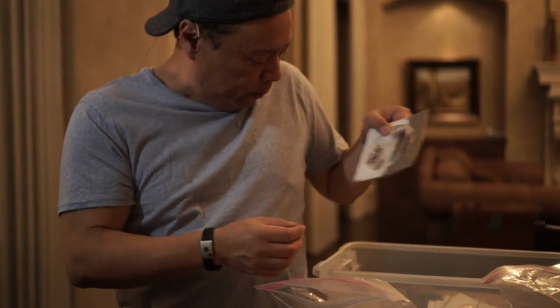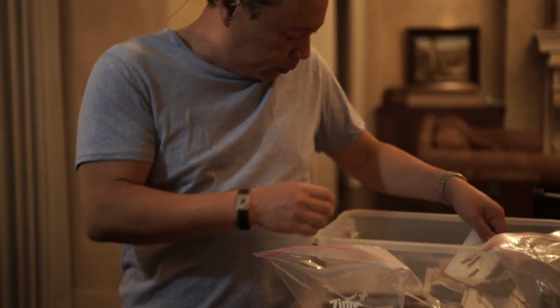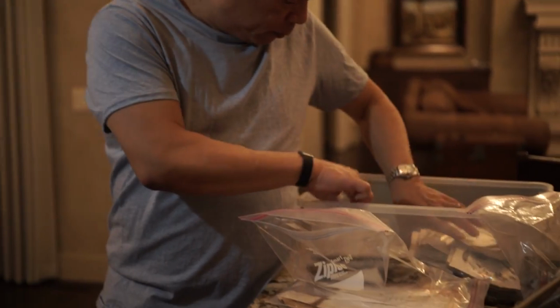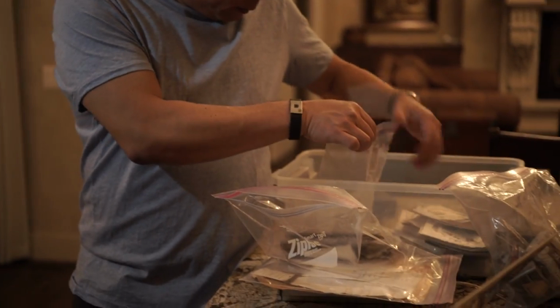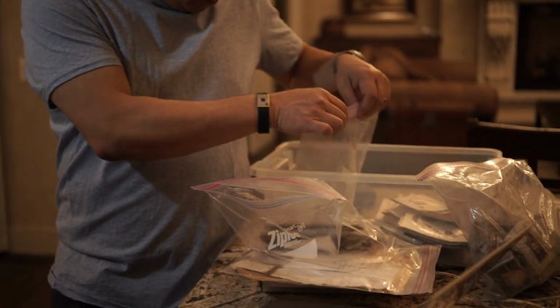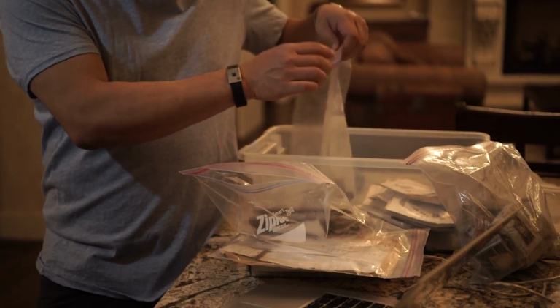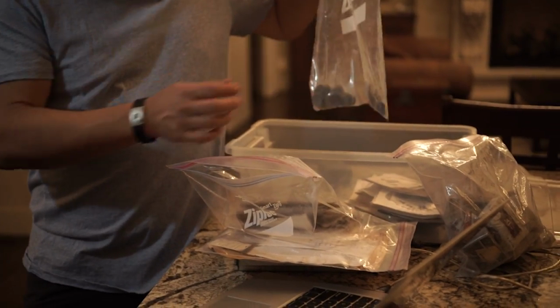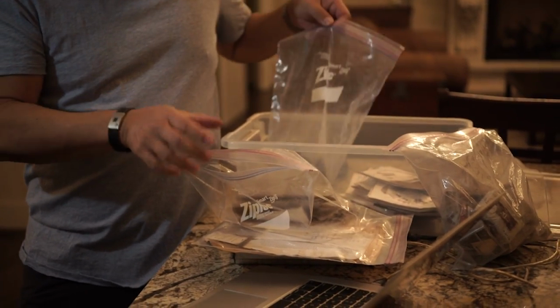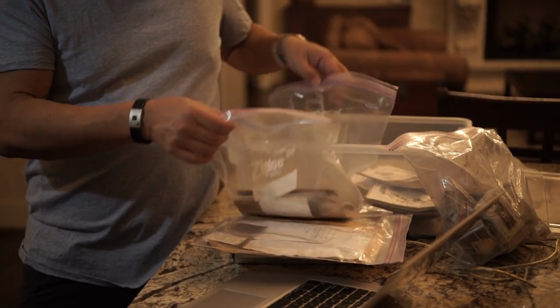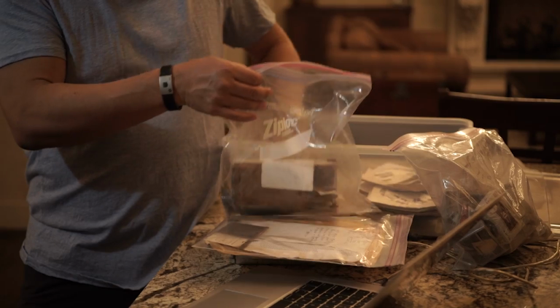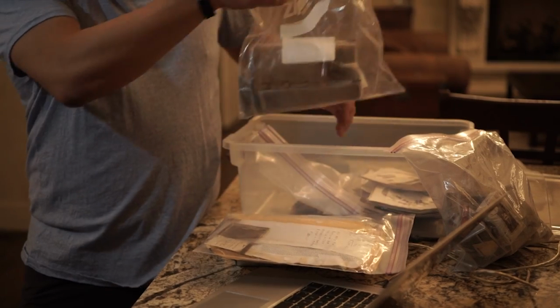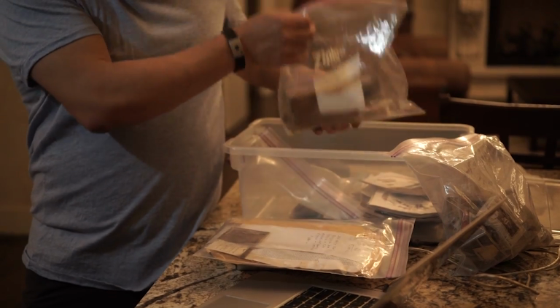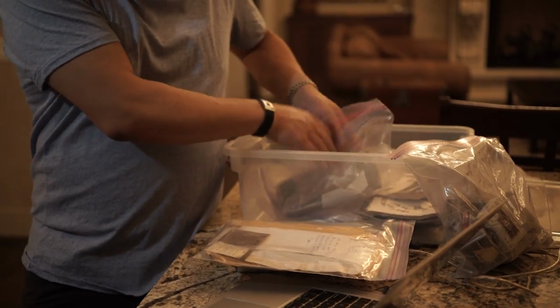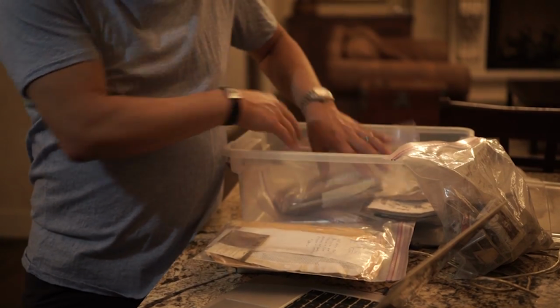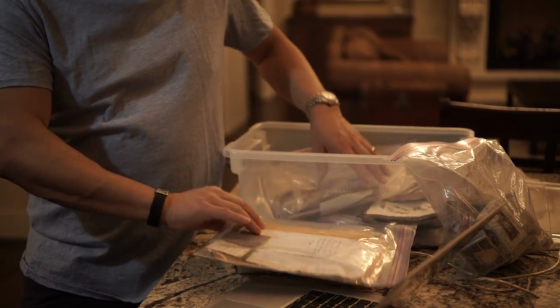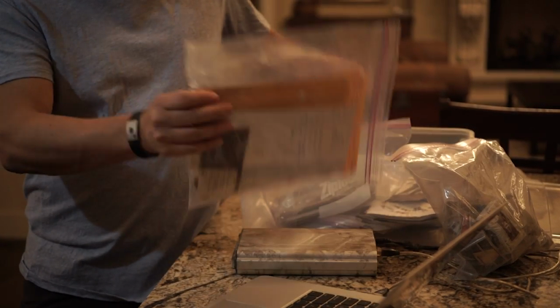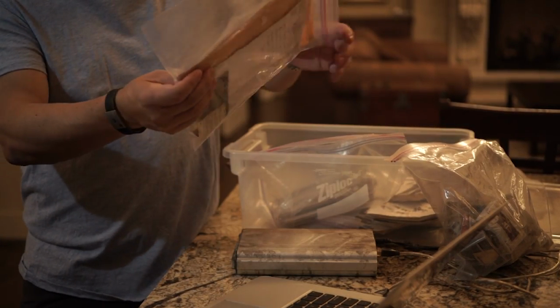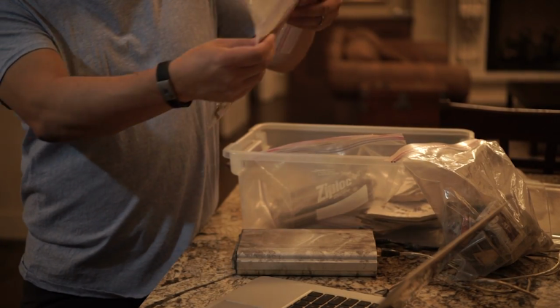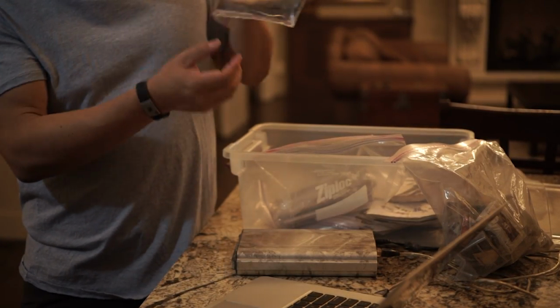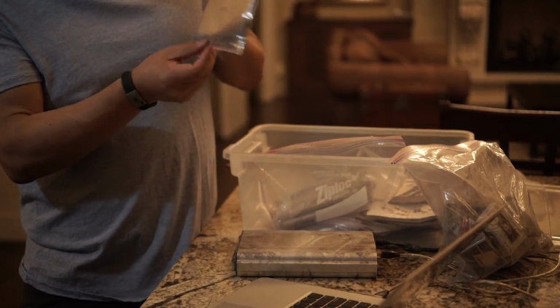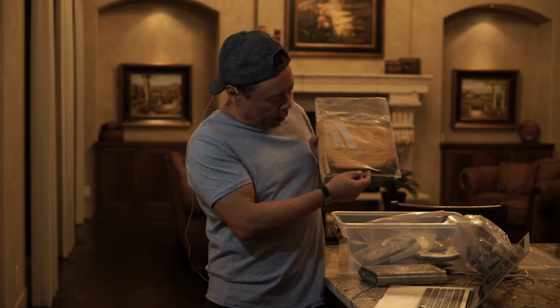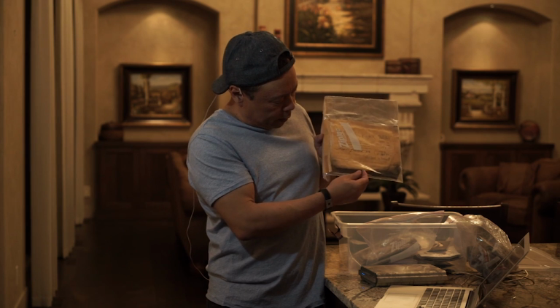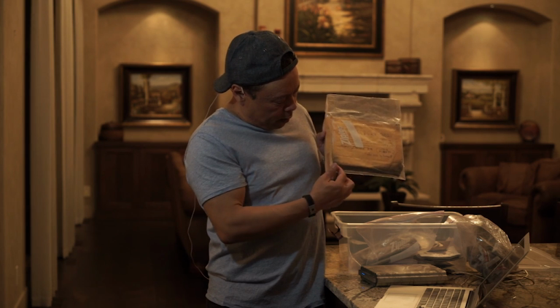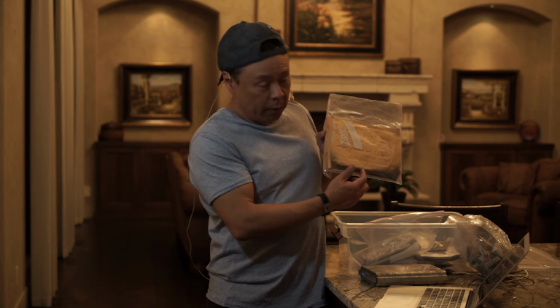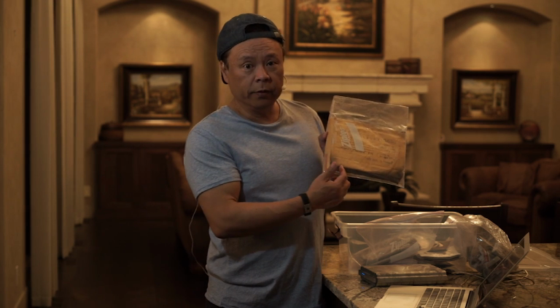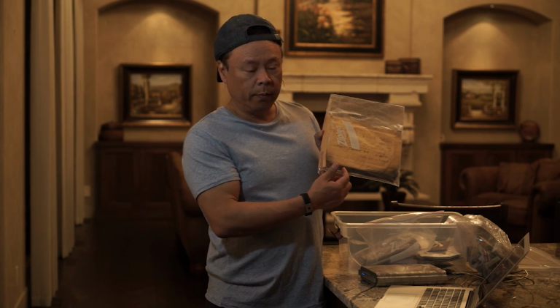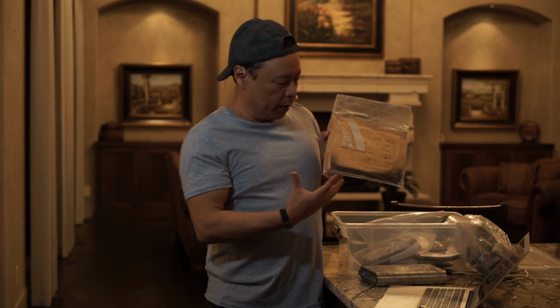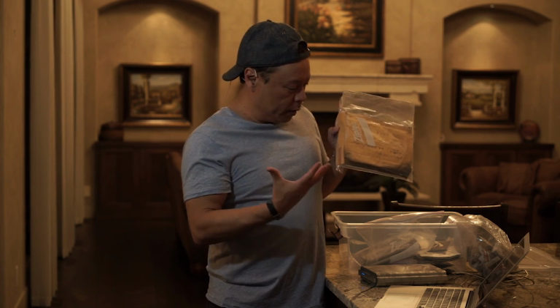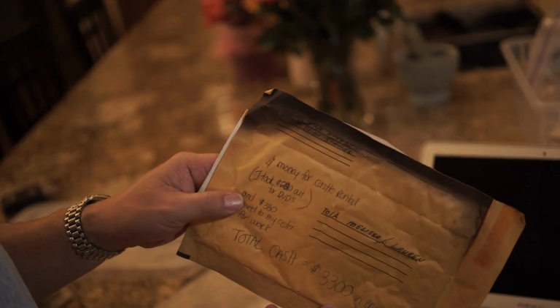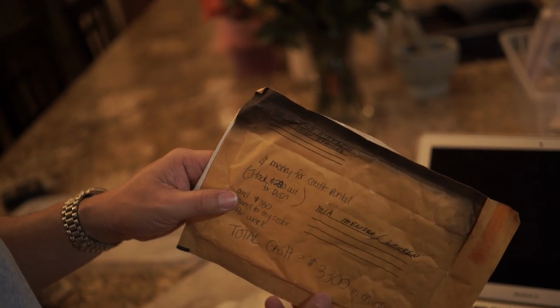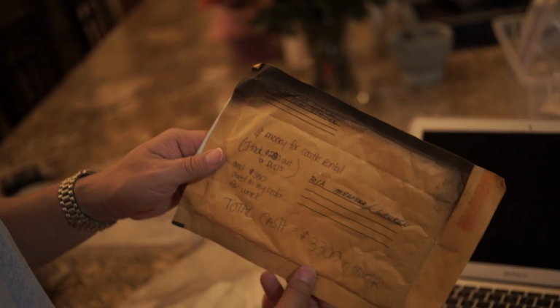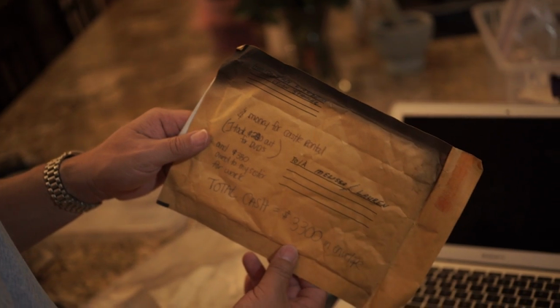So then I thought about the other paperwork in here. You can see there are papers, and the paper has some burn marks on it. So it went through some pretty intense heat.